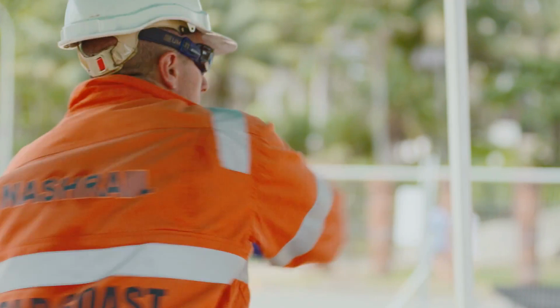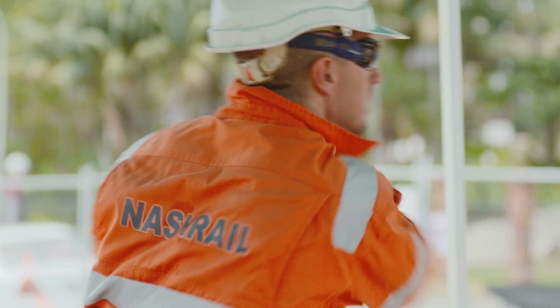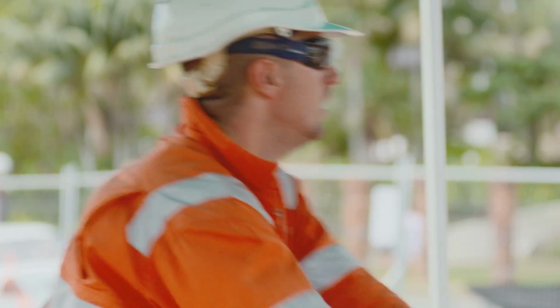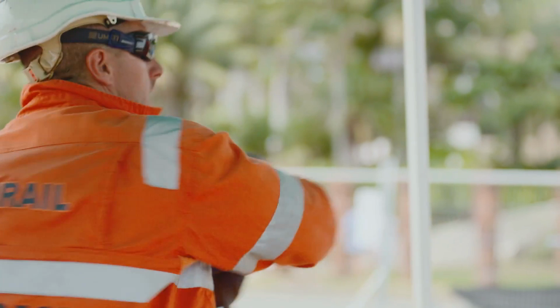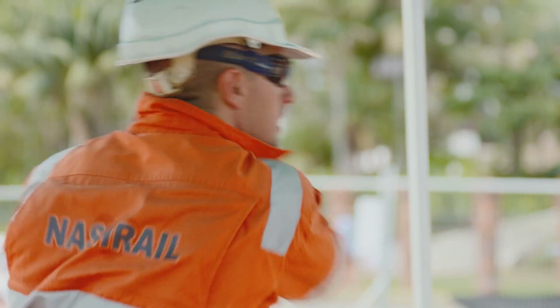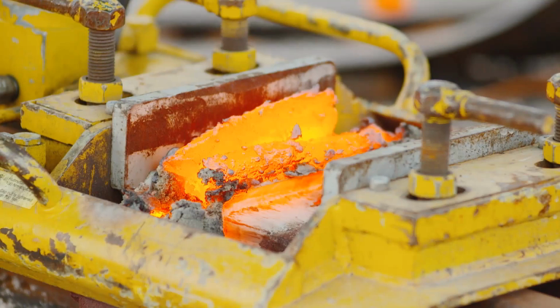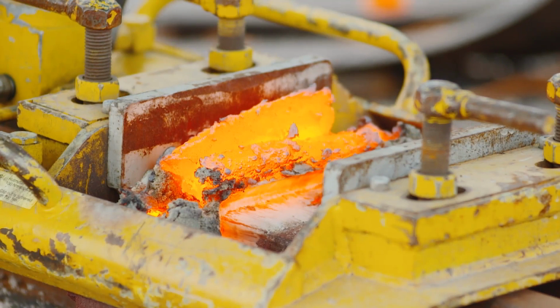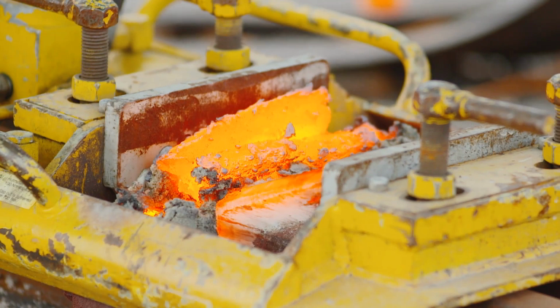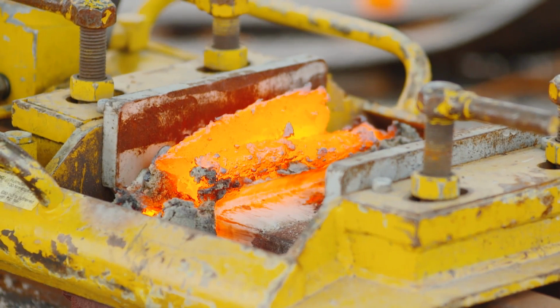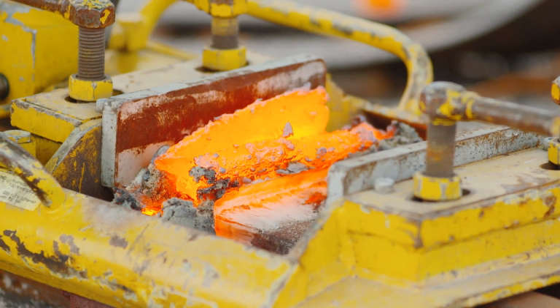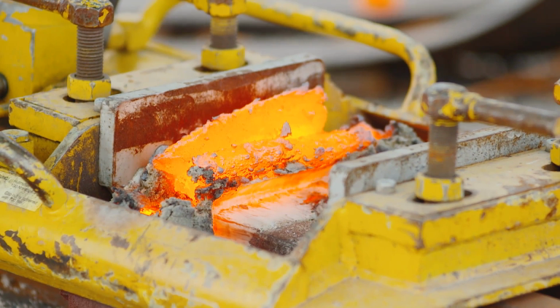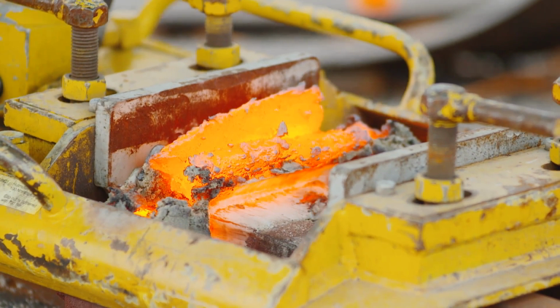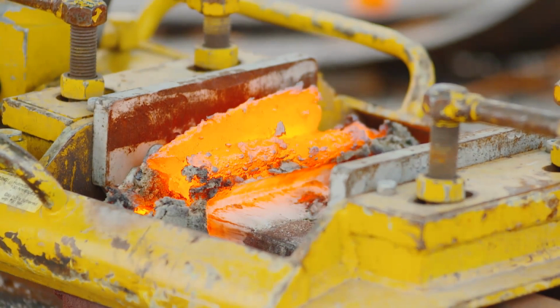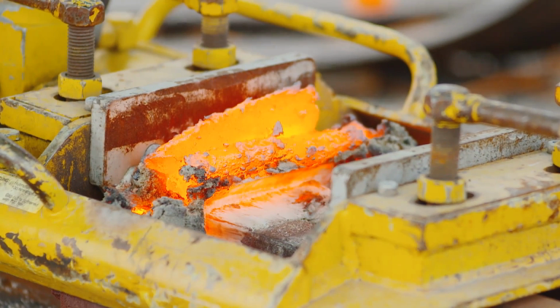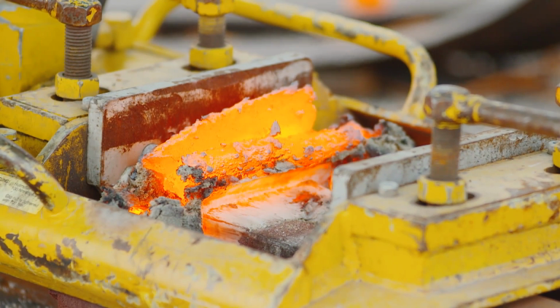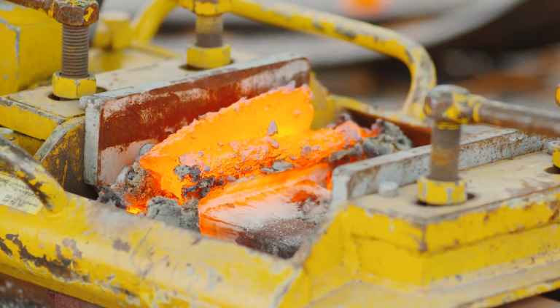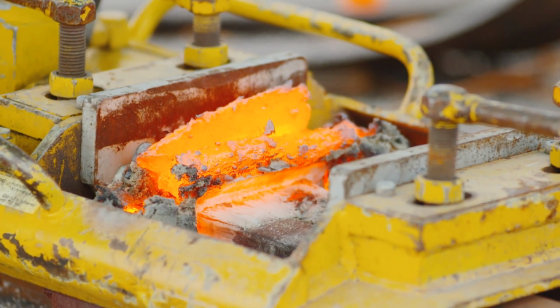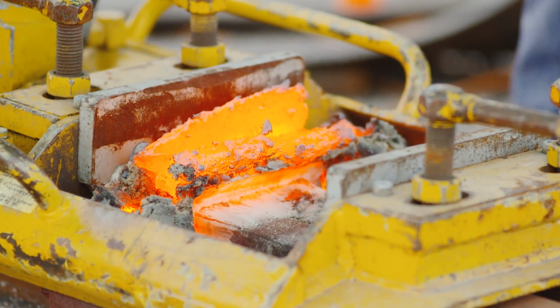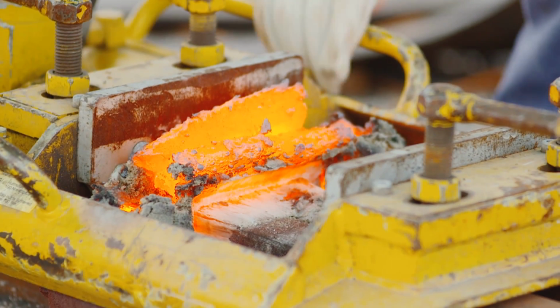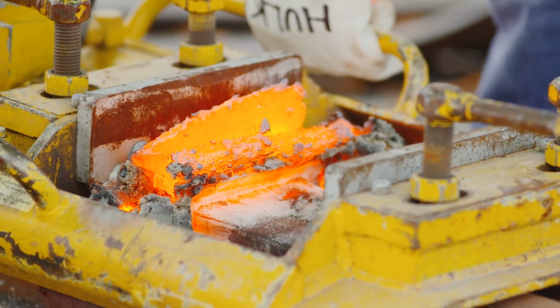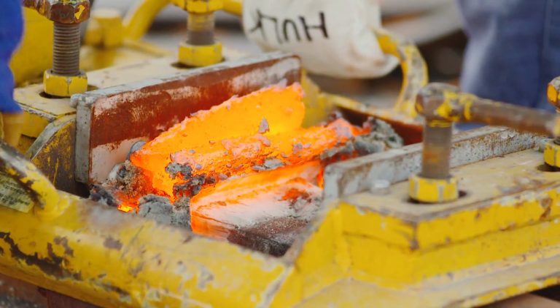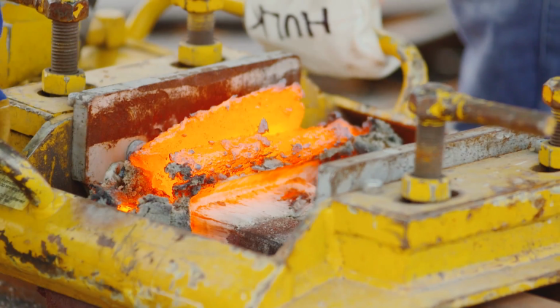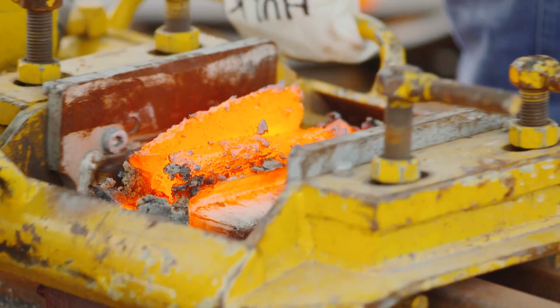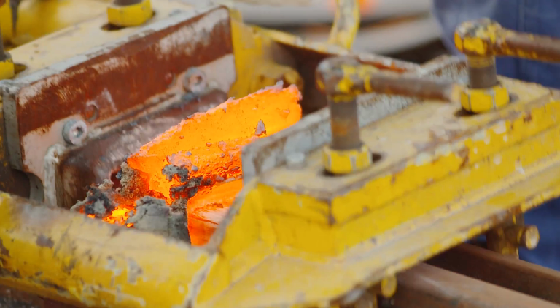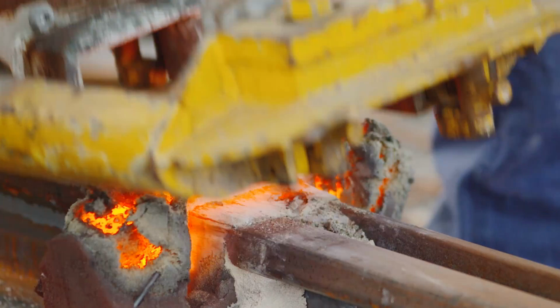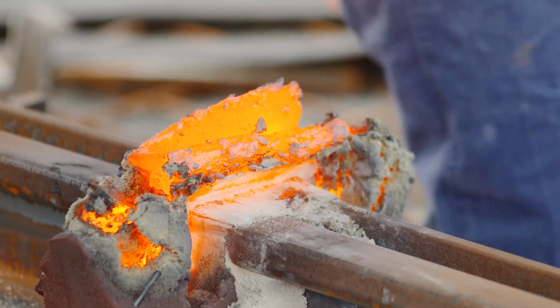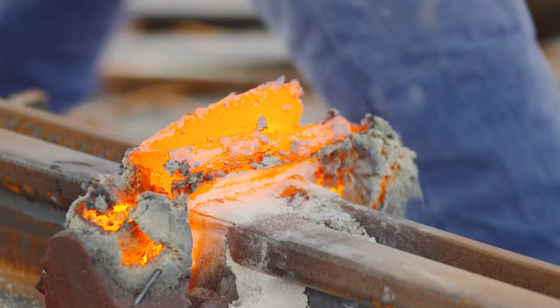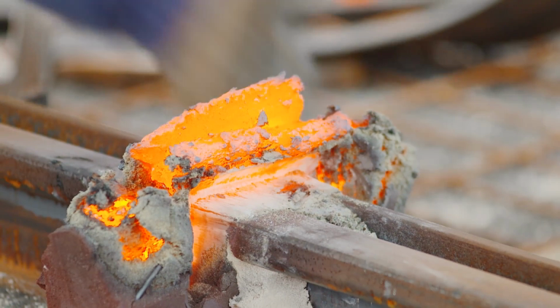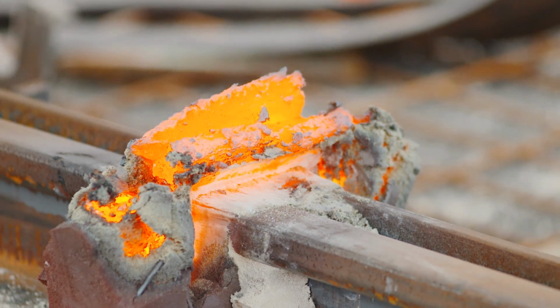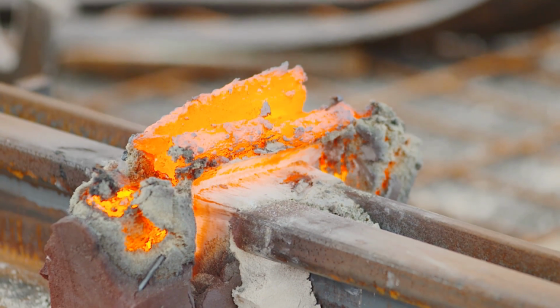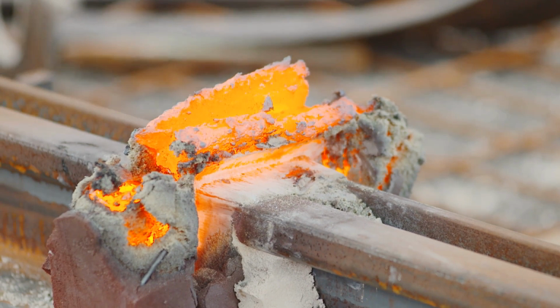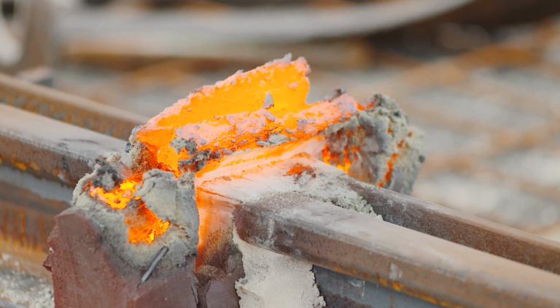This reversible chemical change when heat is added is similar to when you freeze water. When you put water in the freezer, it turns to ice, but when you add heat, it changes back to a liquid form.